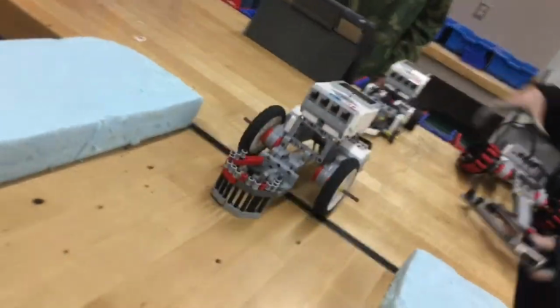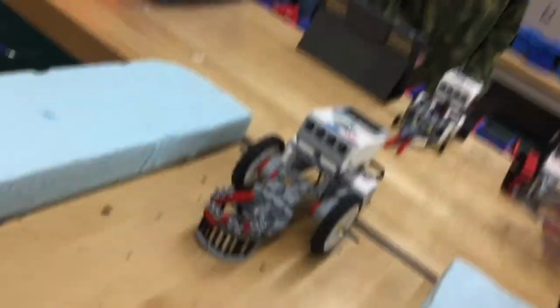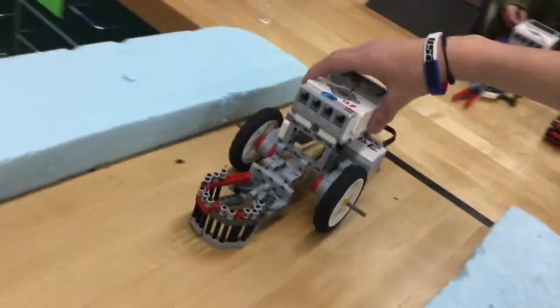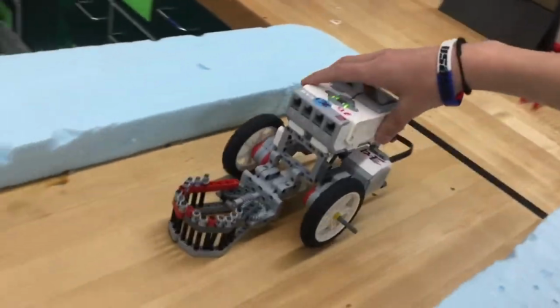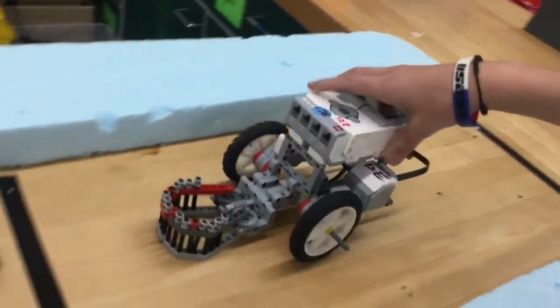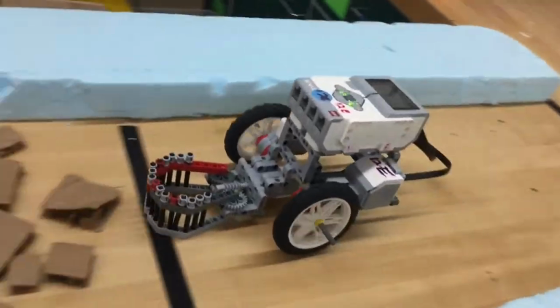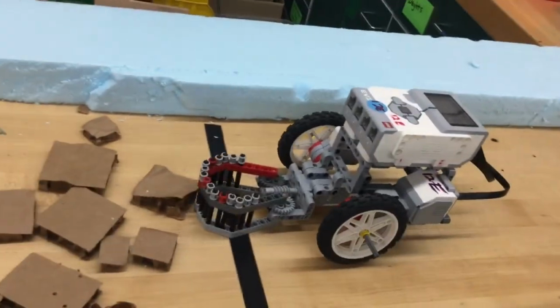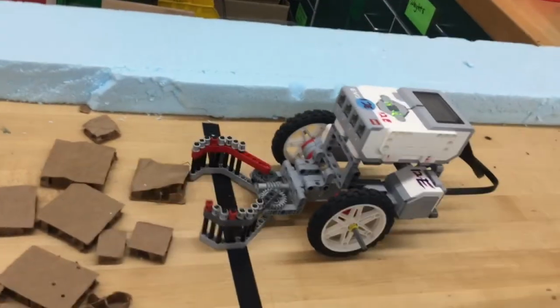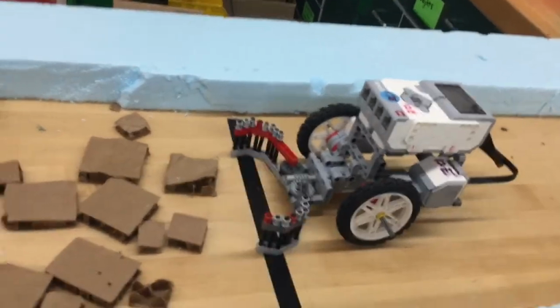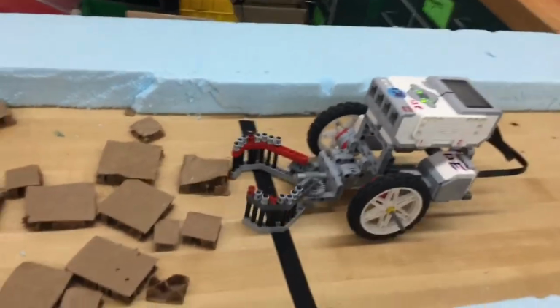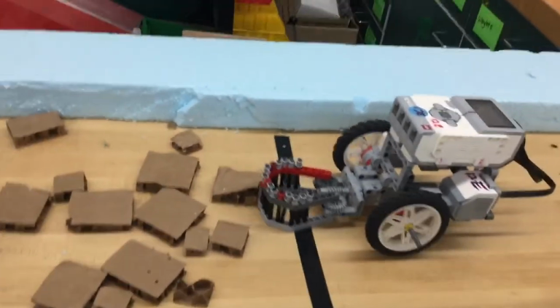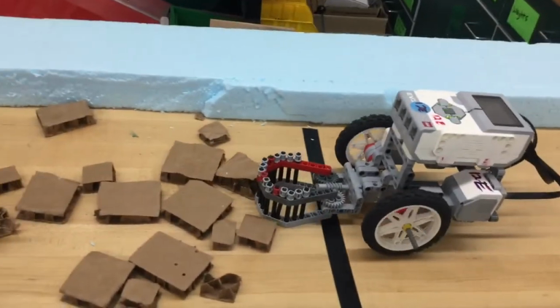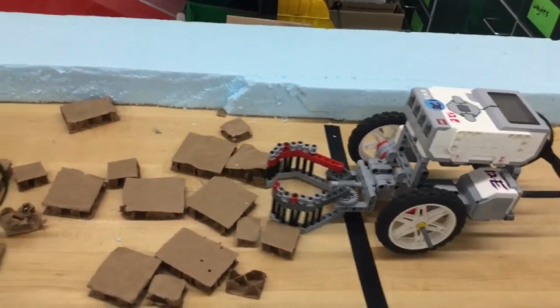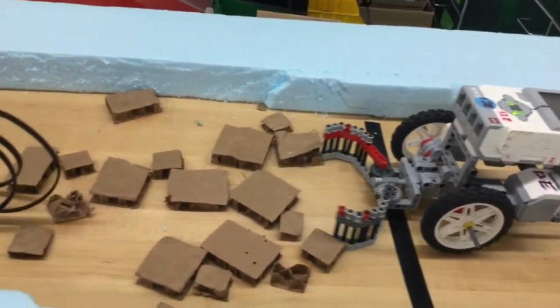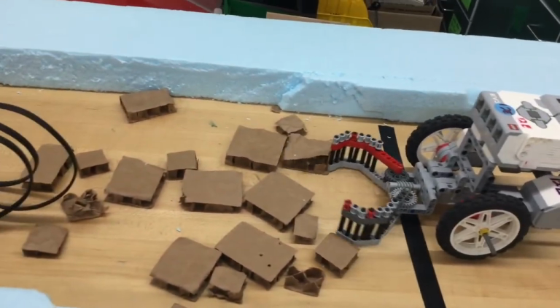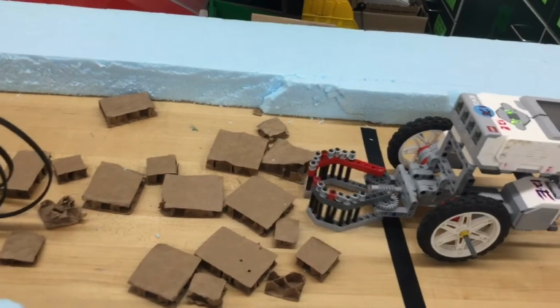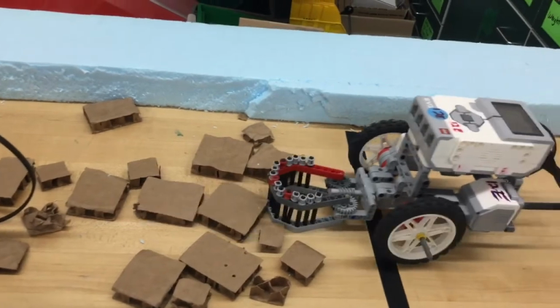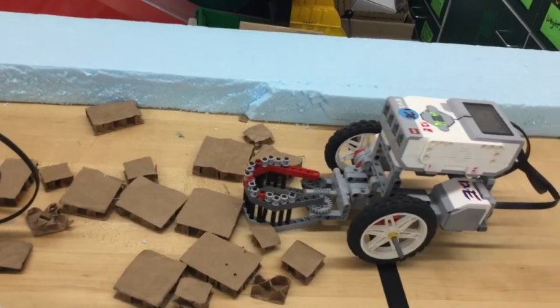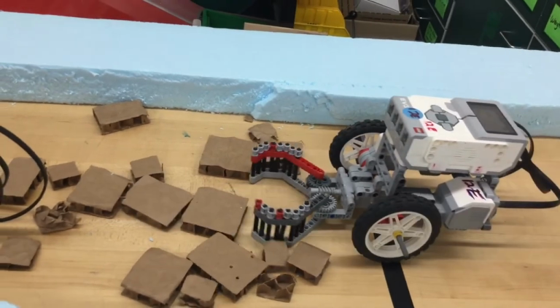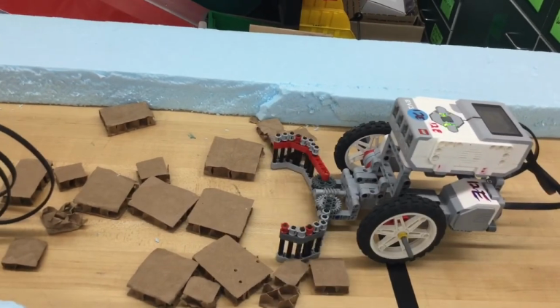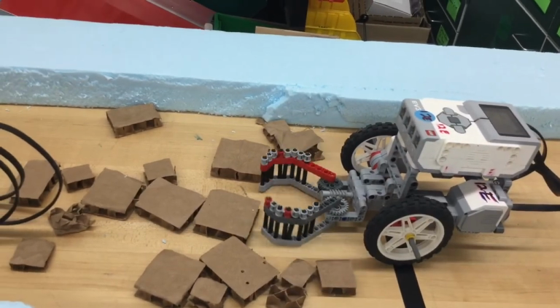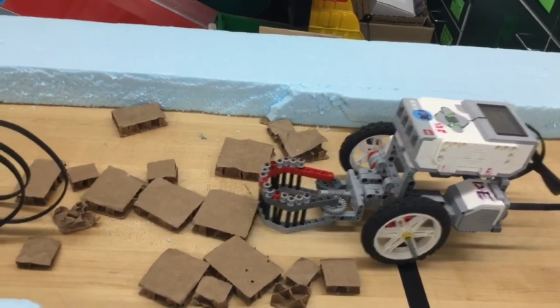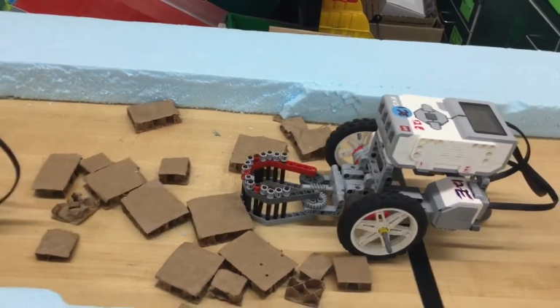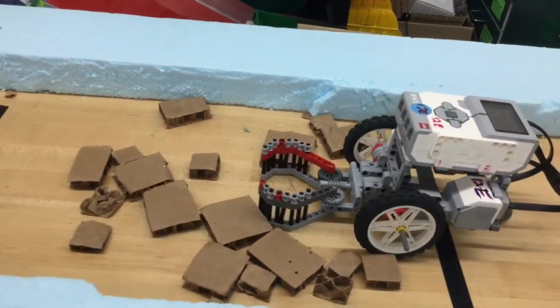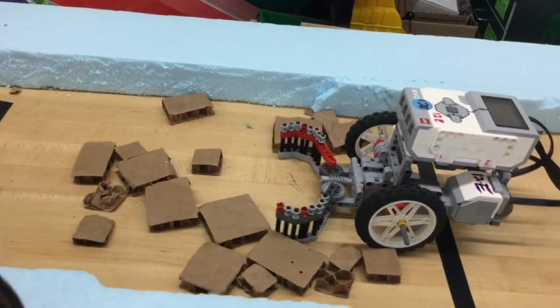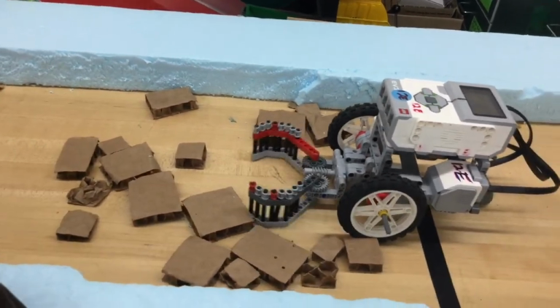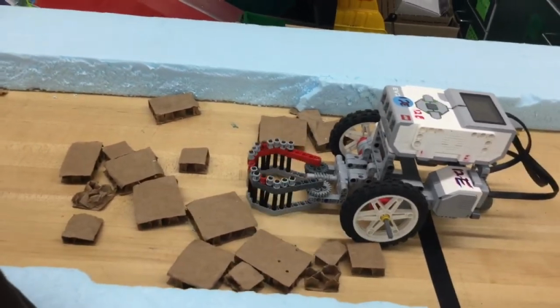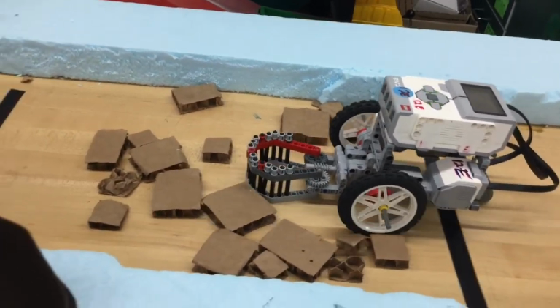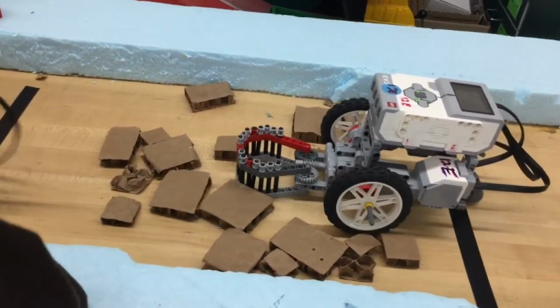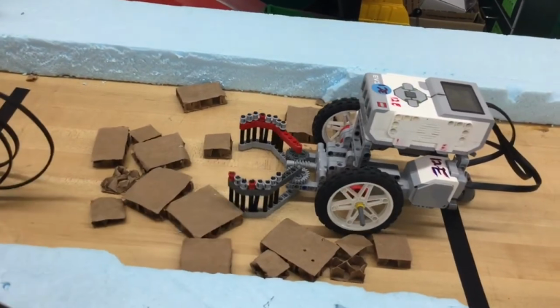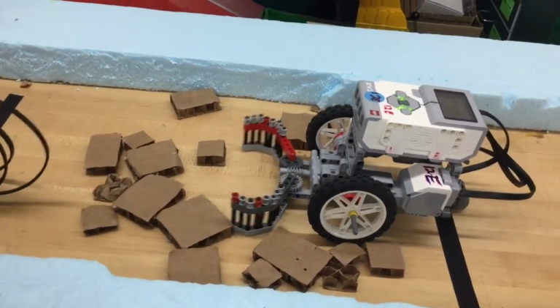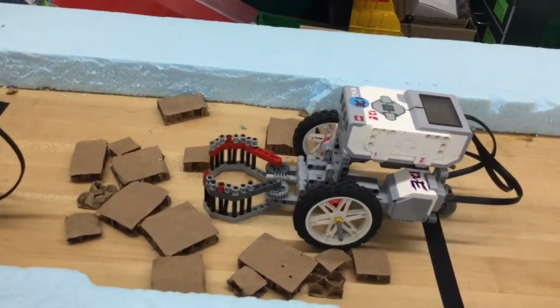After many attempts of trying to figure out what was wrong with the claw, we finally figured out that one piece was loose, so we had to replace it with a different piece. This was the spacer to hold the pieces together.